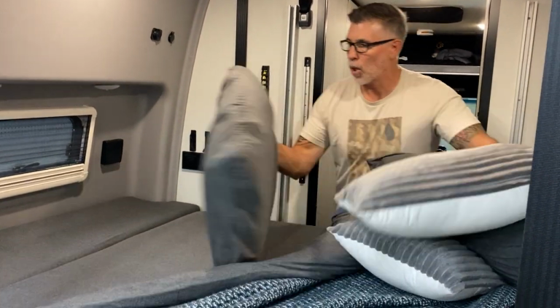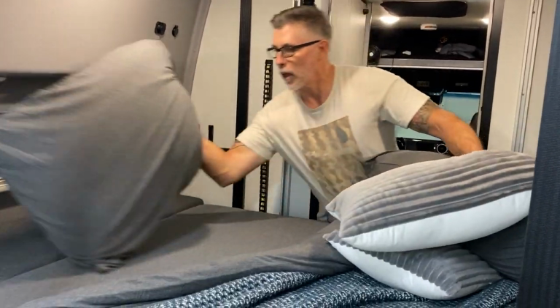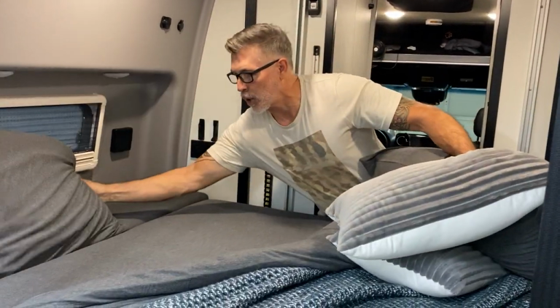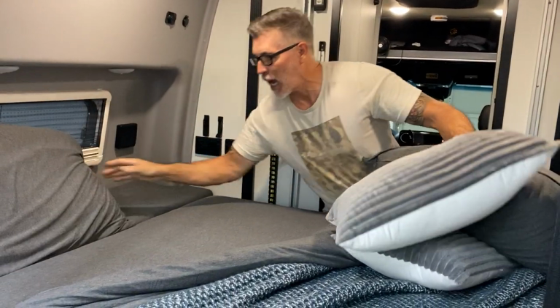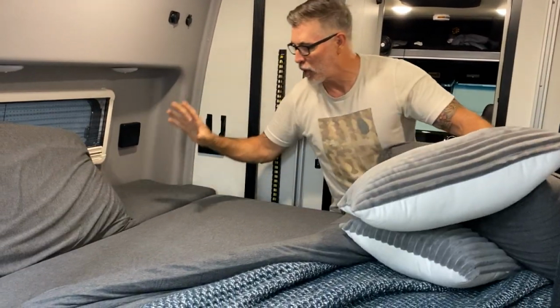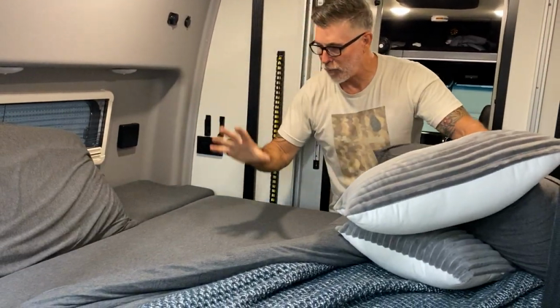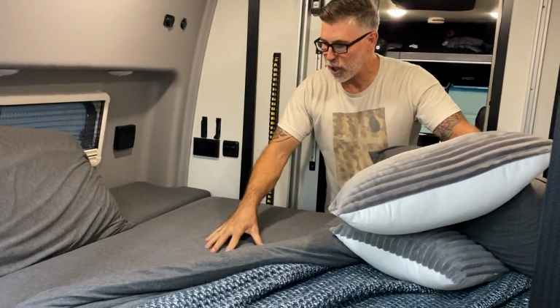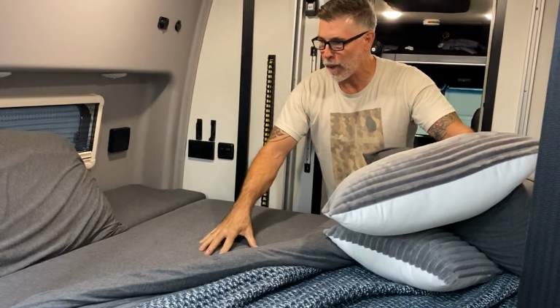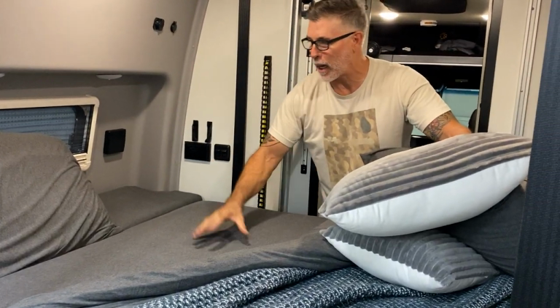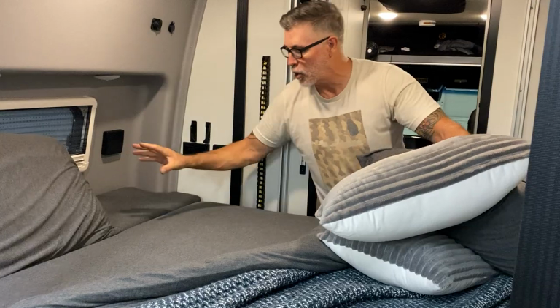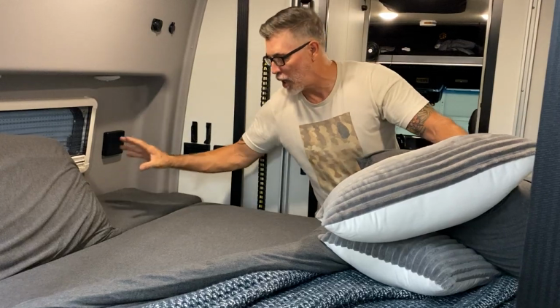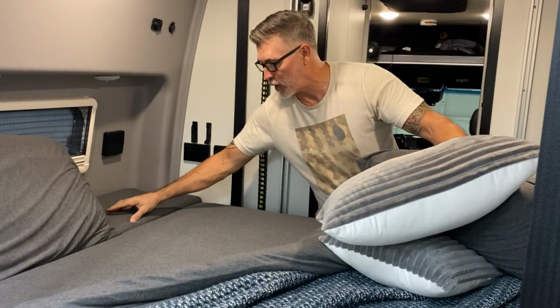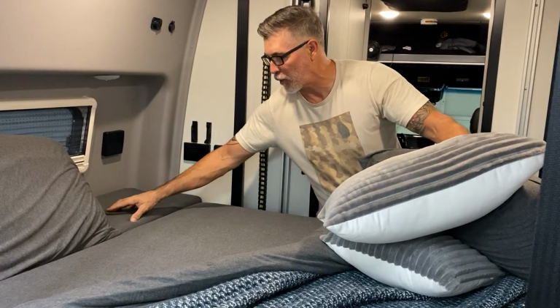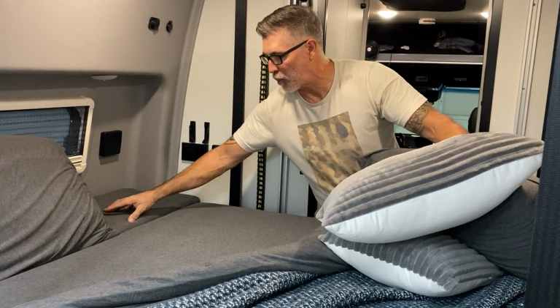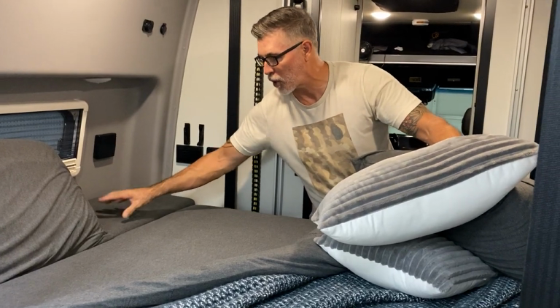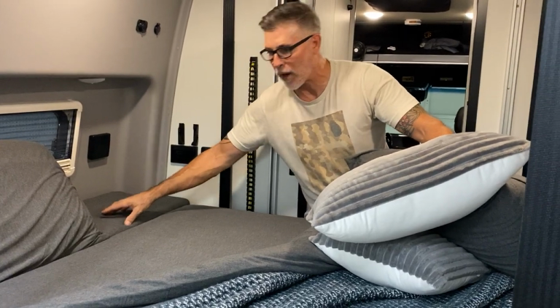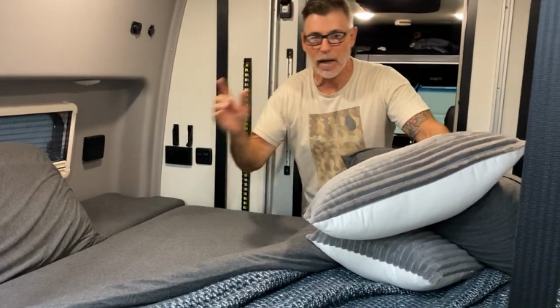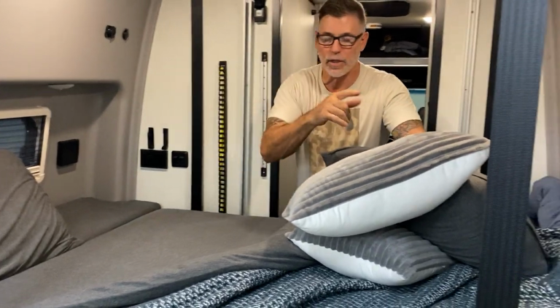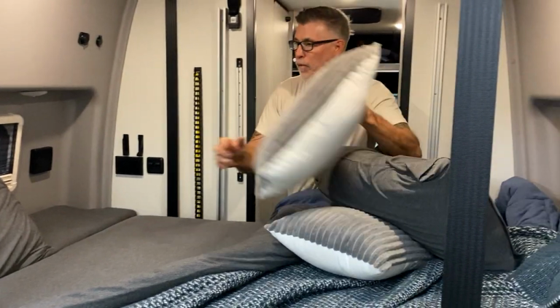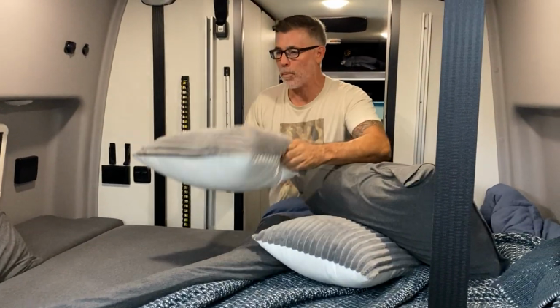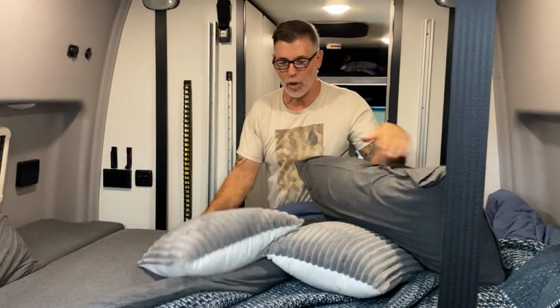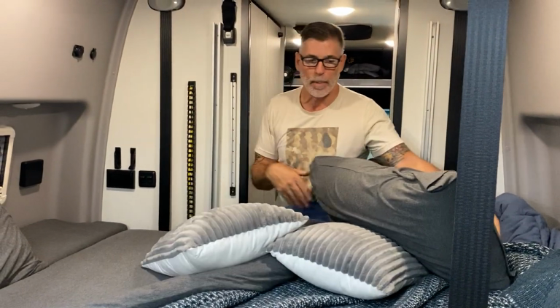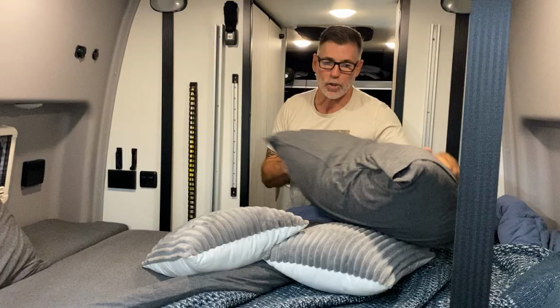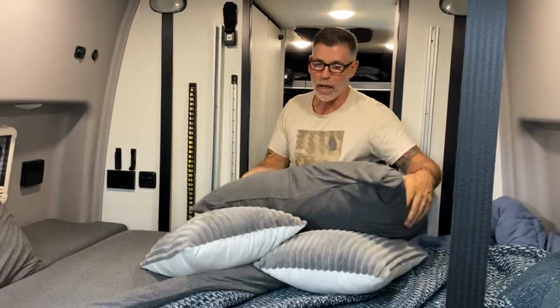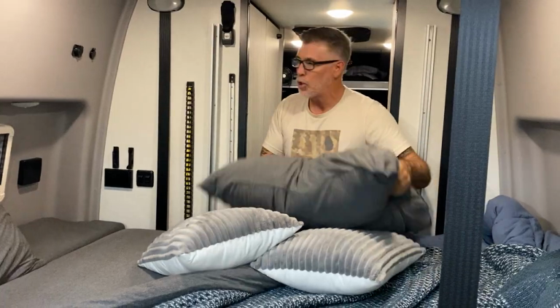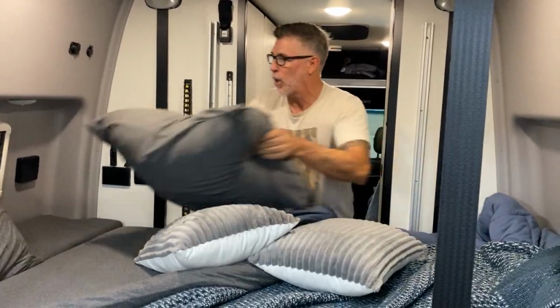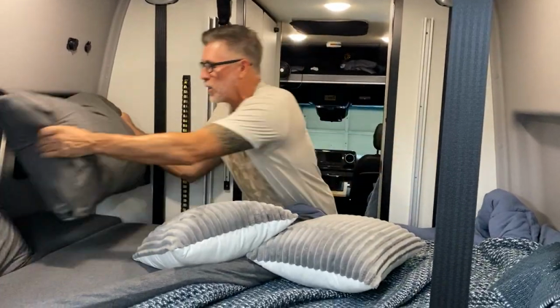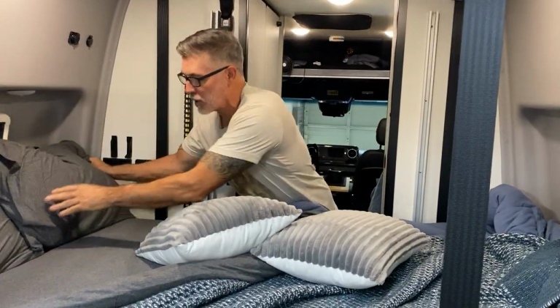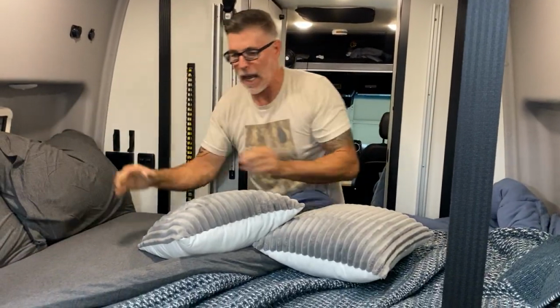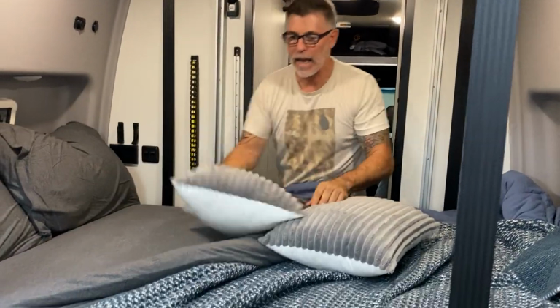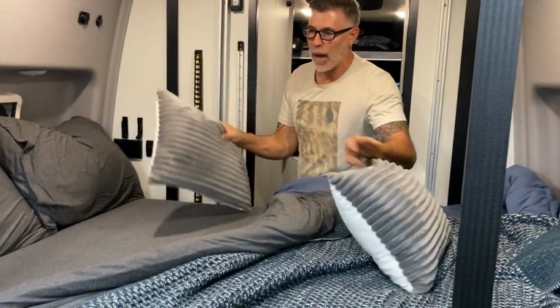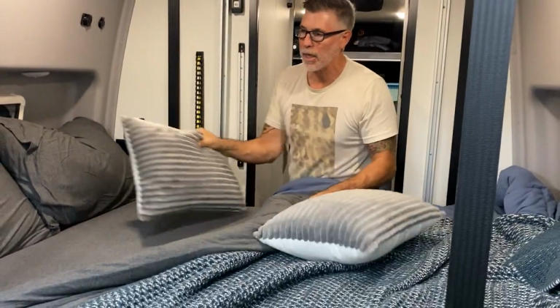So to recap: you get a fitted sheet for the main bed, a fitted sheet for the bolster on the driver's side, a fitted sheet for the bolster on the passenger side, two pillowcases, and a top sheet.